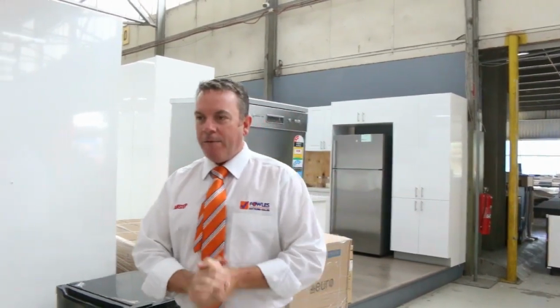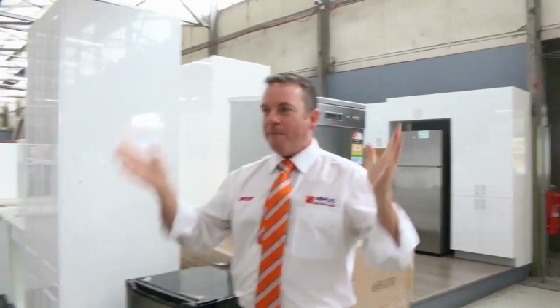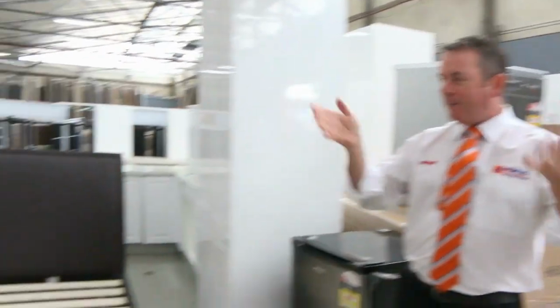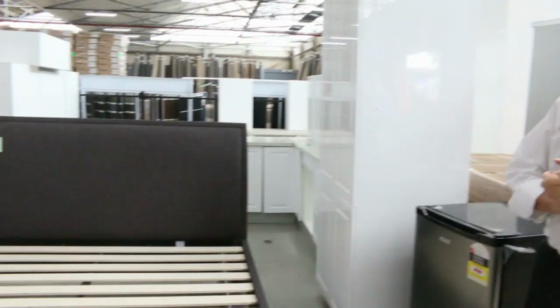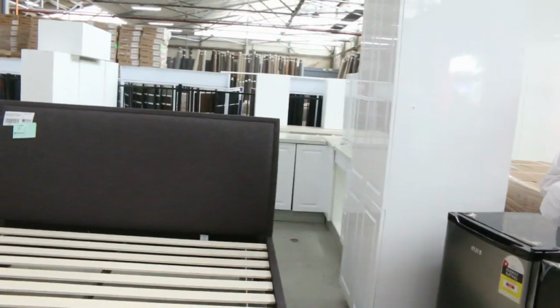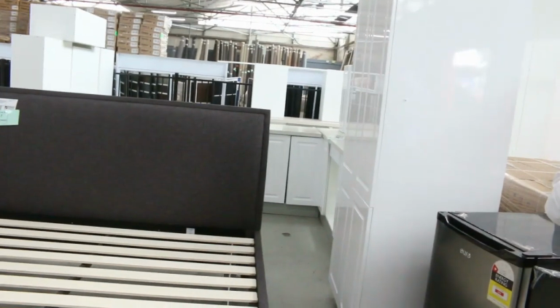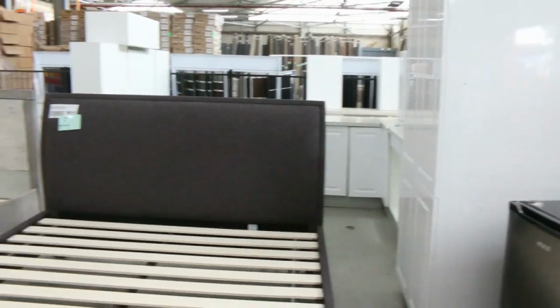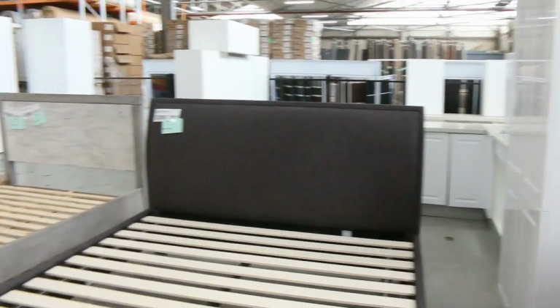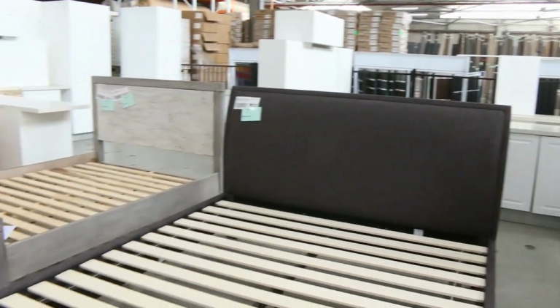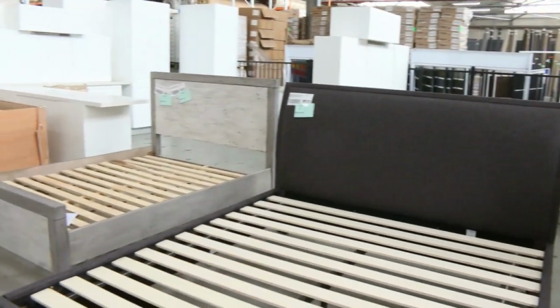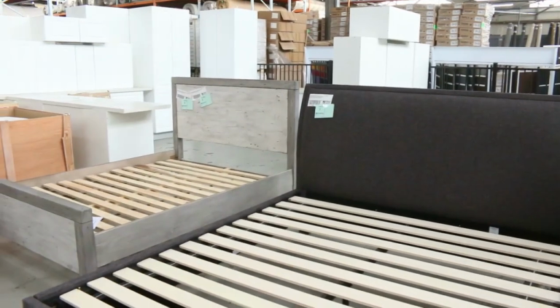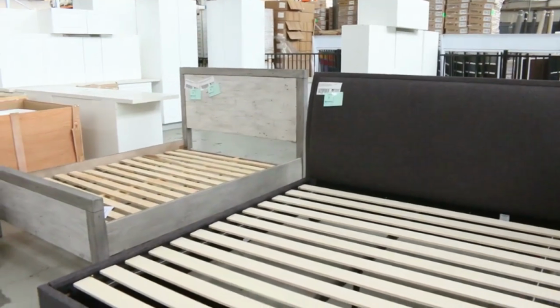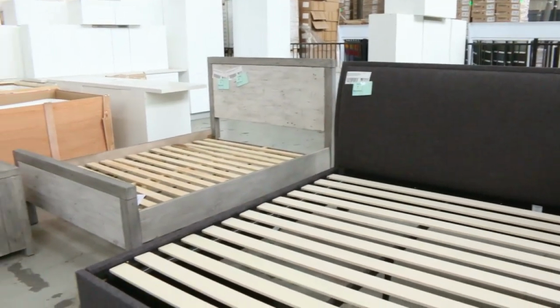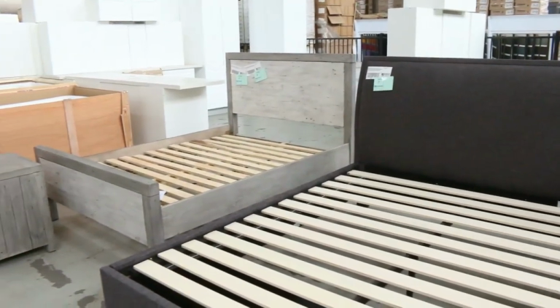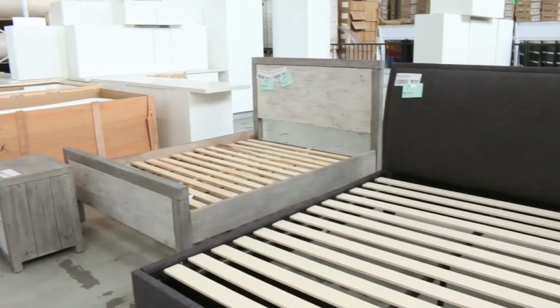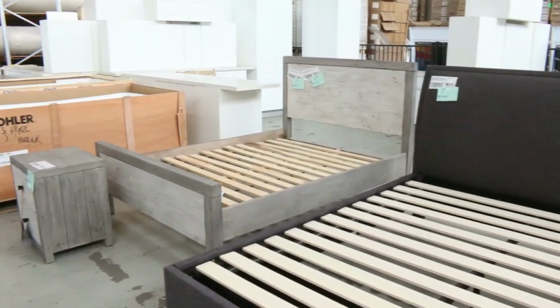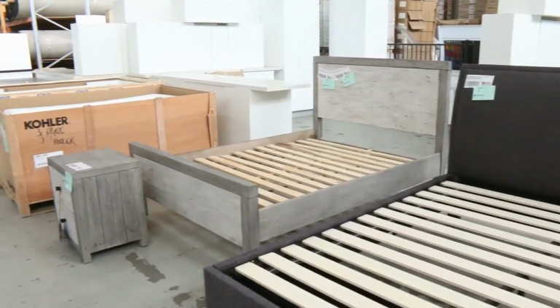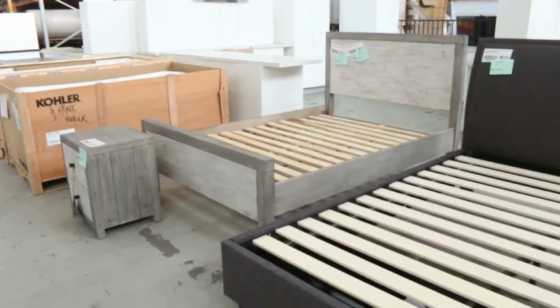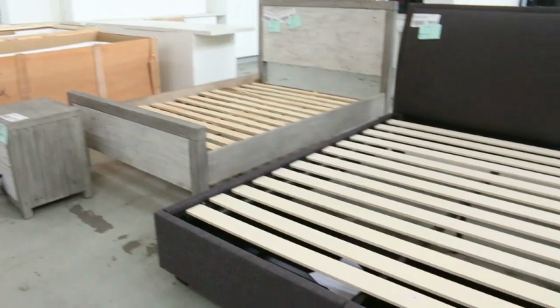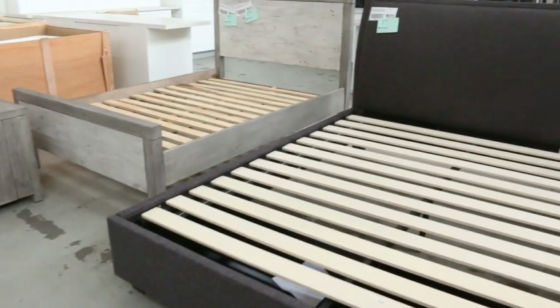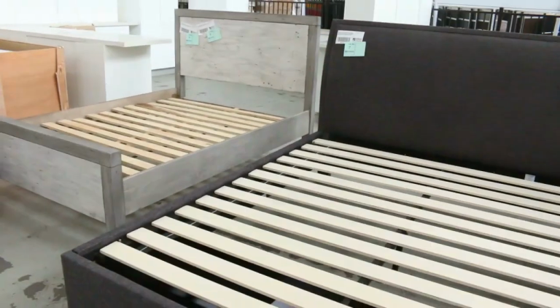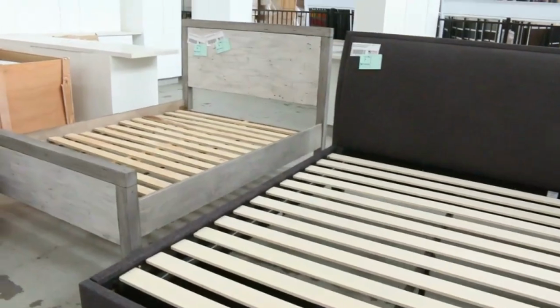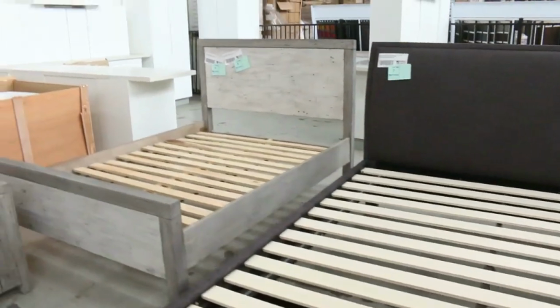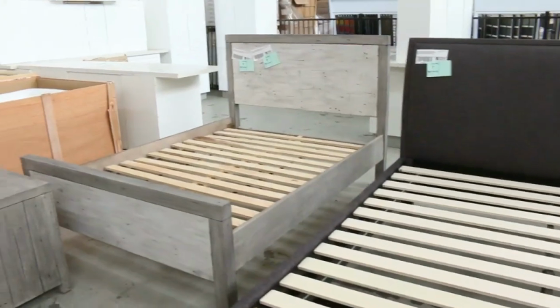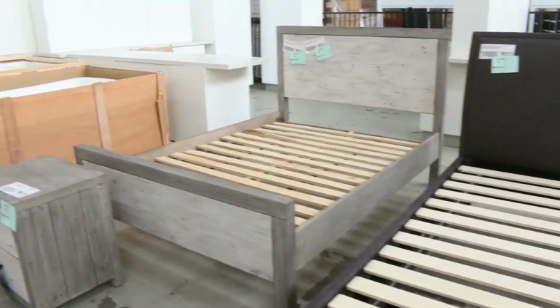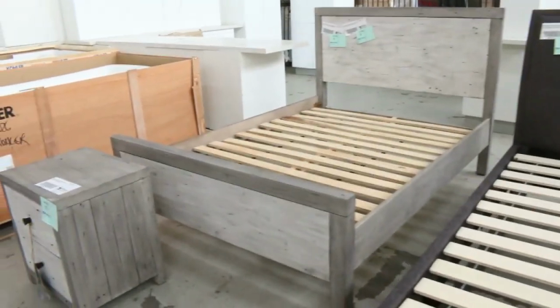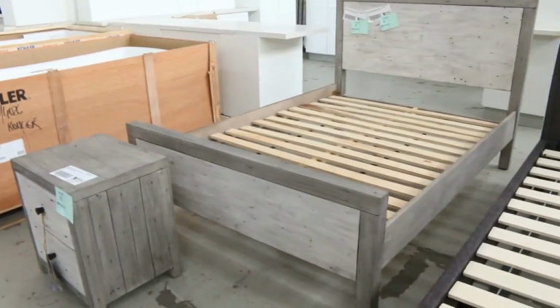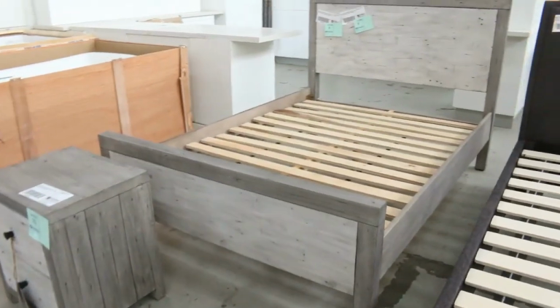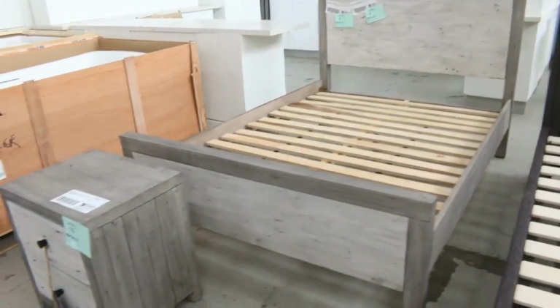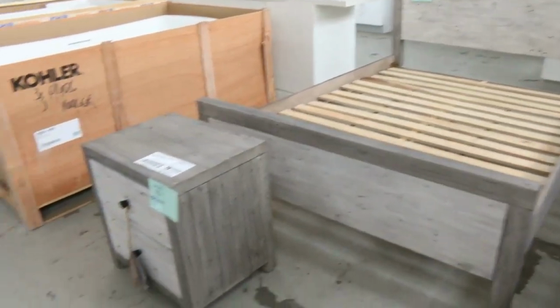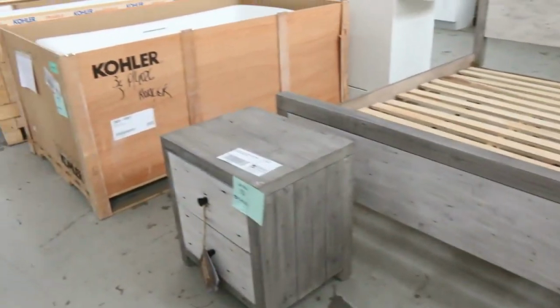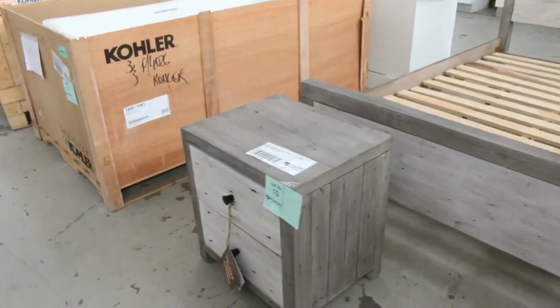We're going to have a massive day tomorrow. We've got some beautiful lots that have come in for the first time. We'll start off with this furniture — have a look at these beautiful beds we've got coming in. We've got multiples of these, so you can buy one or two if you like.